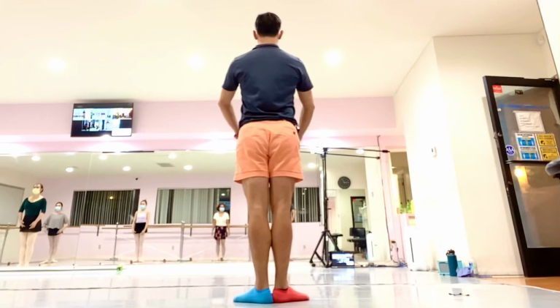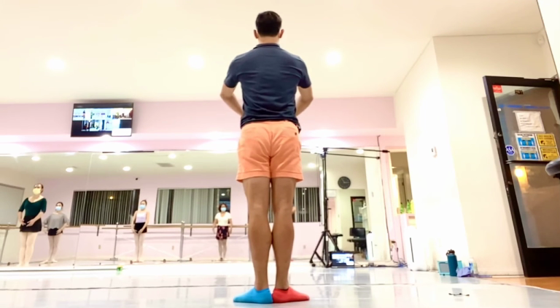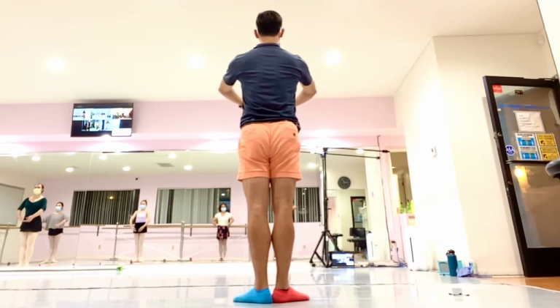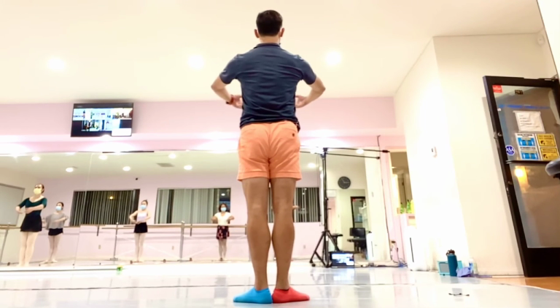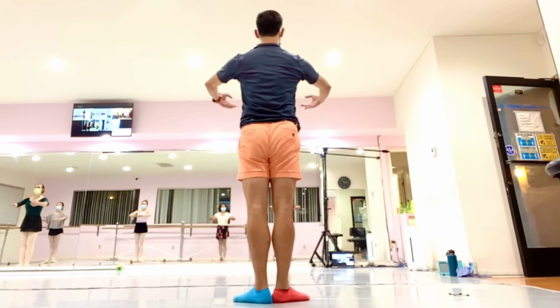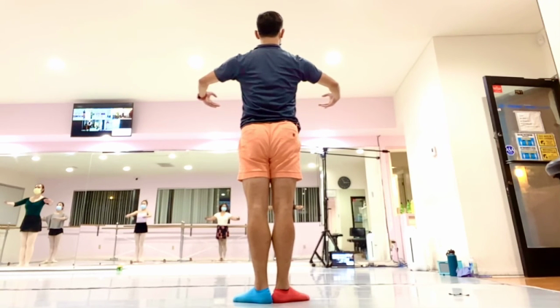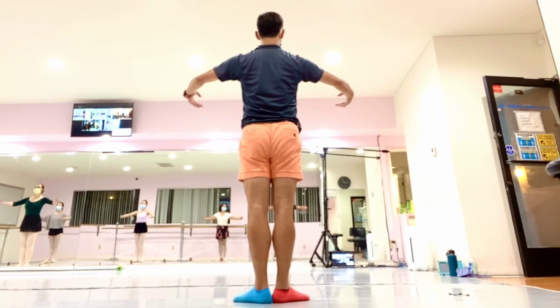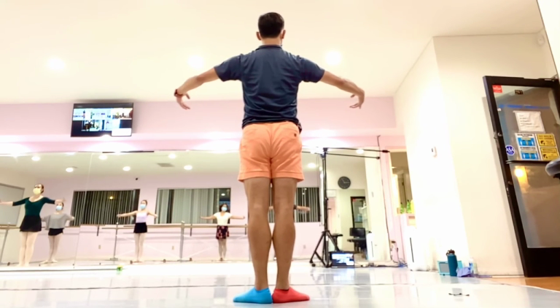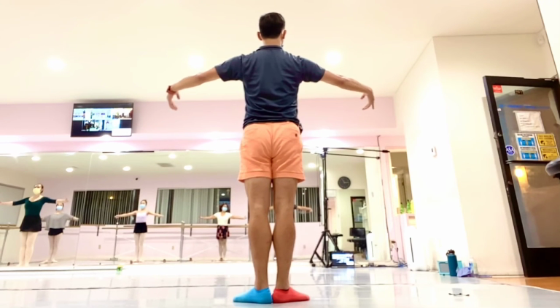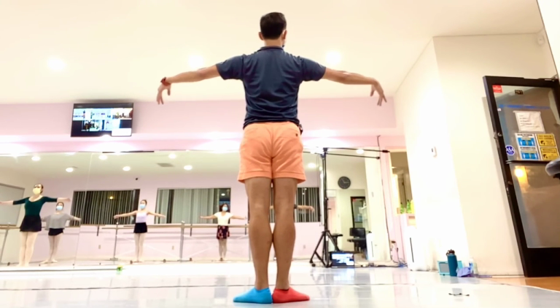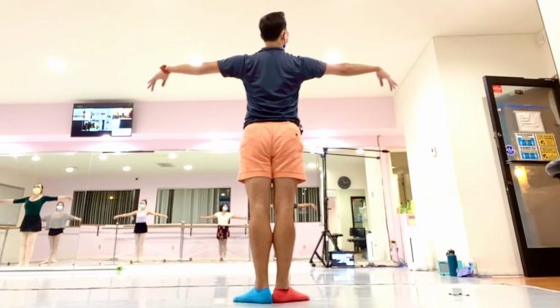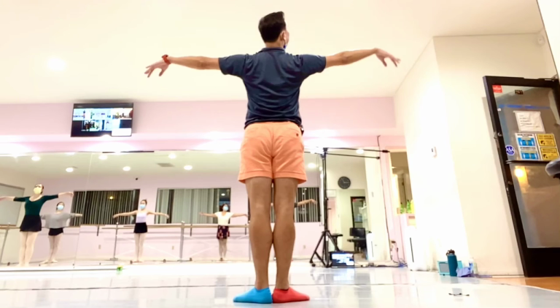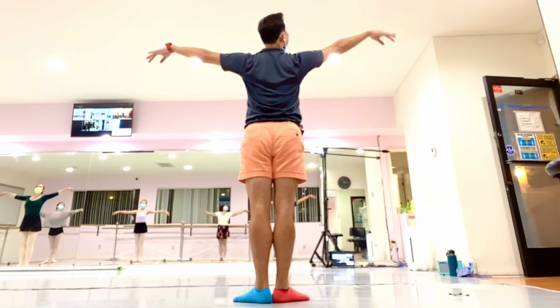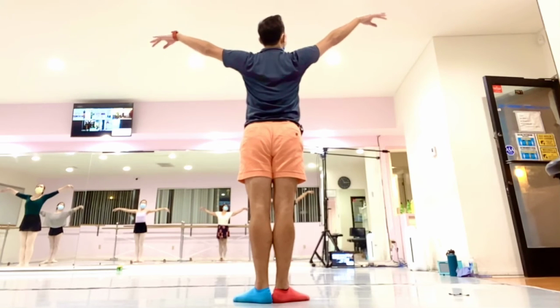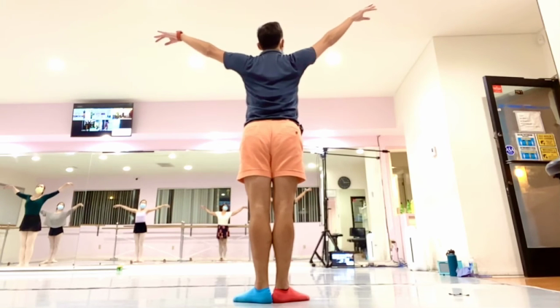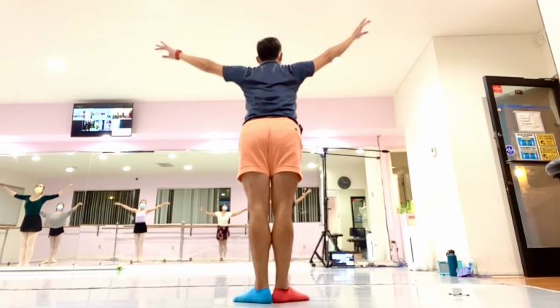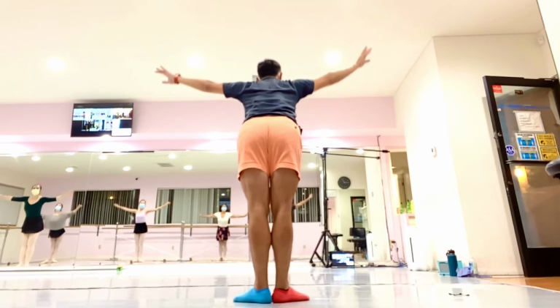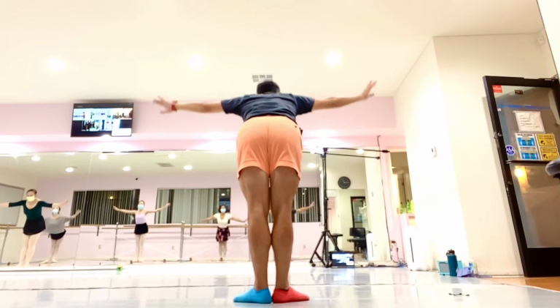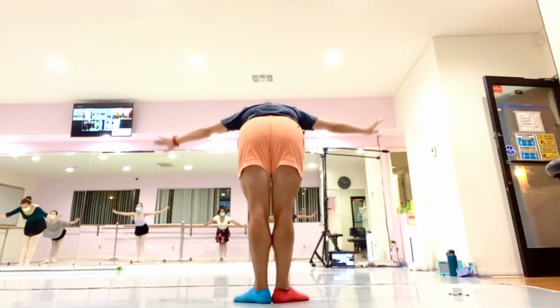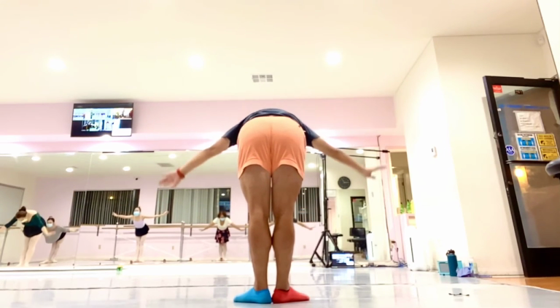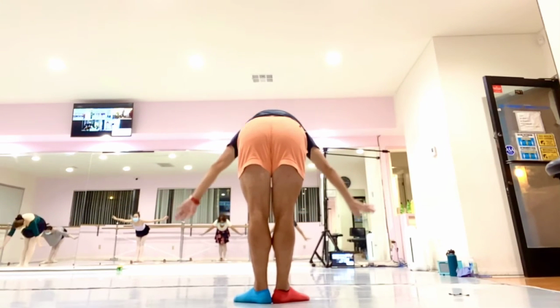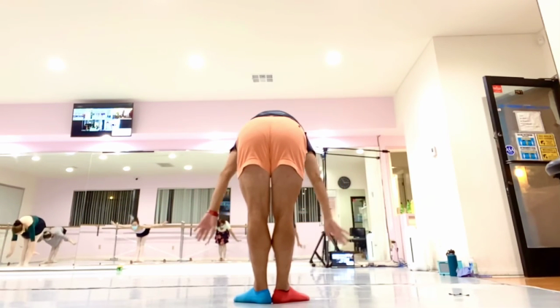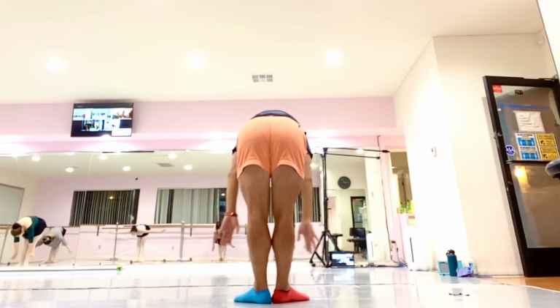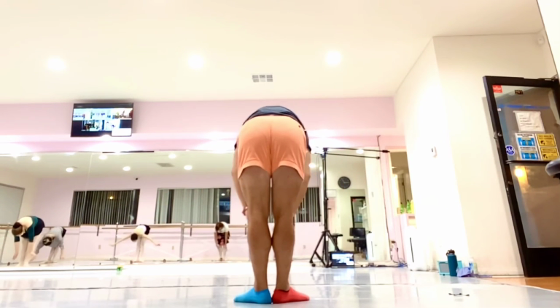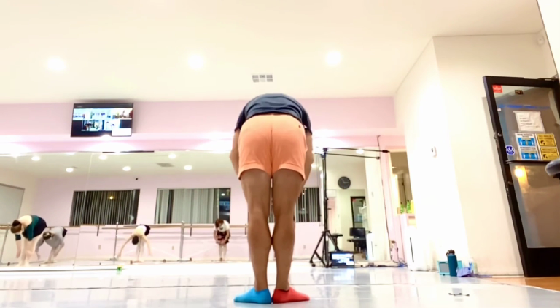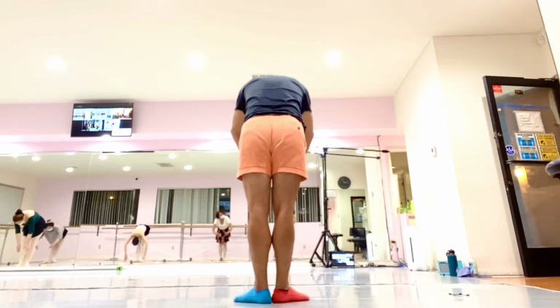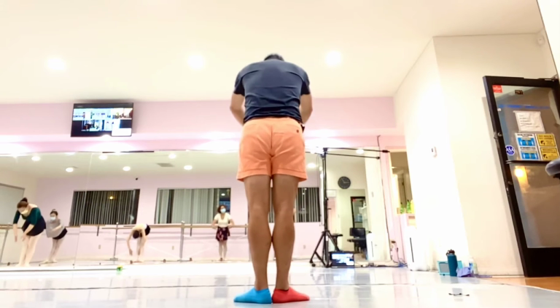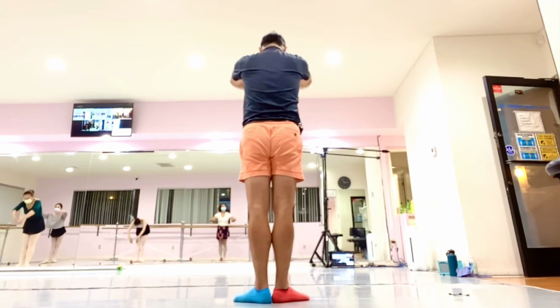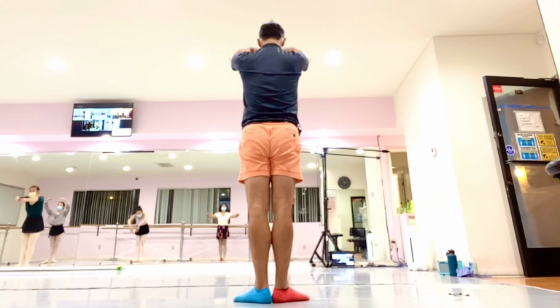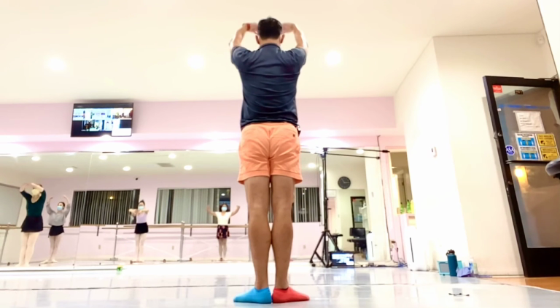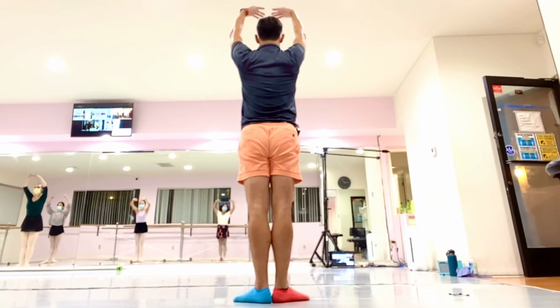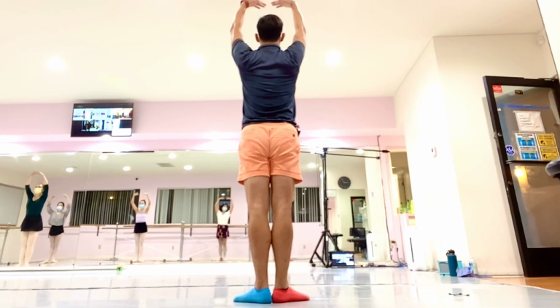Arm open to the side. And break. Front. And up. Back.